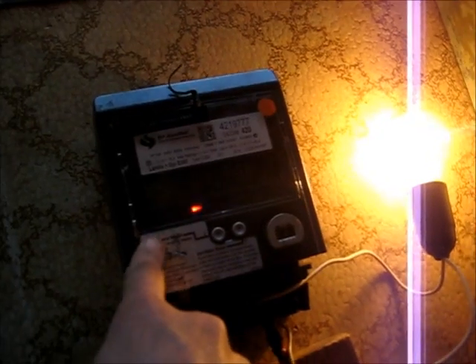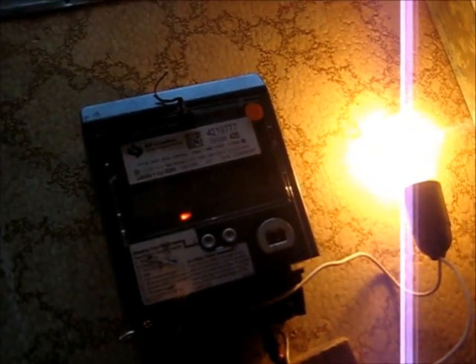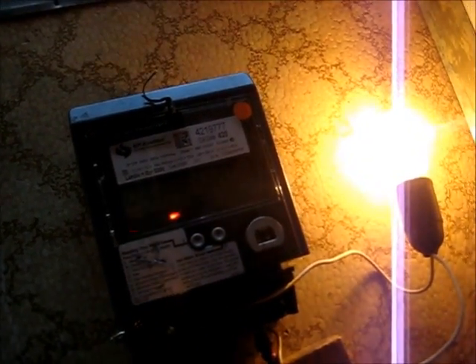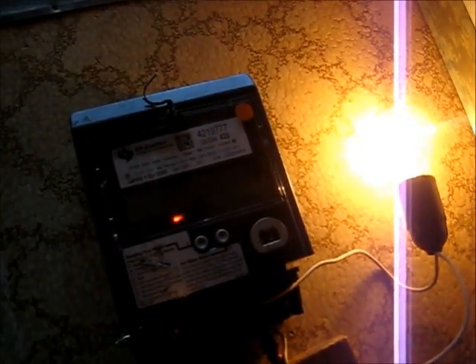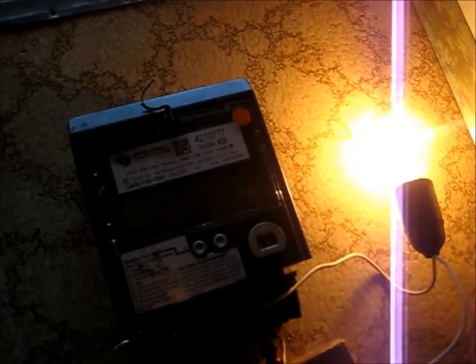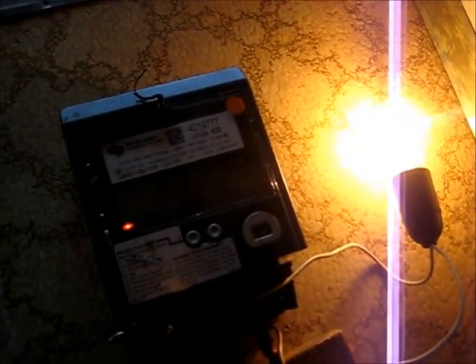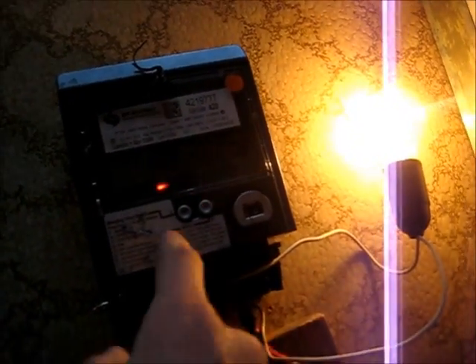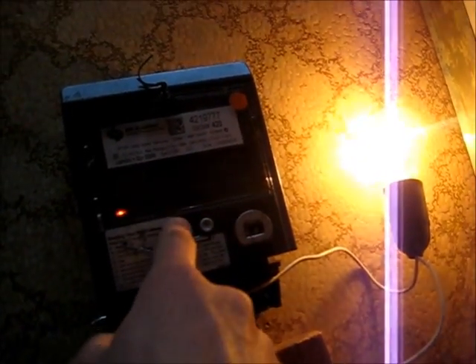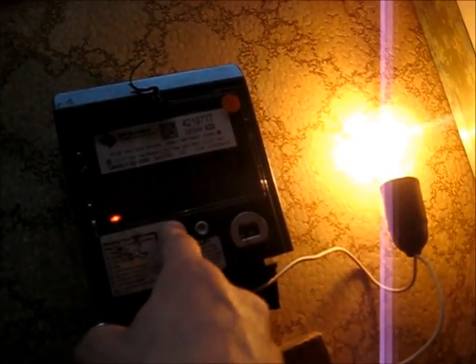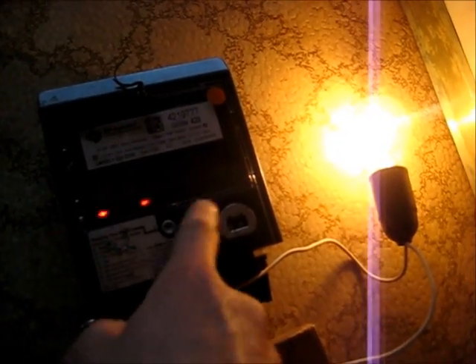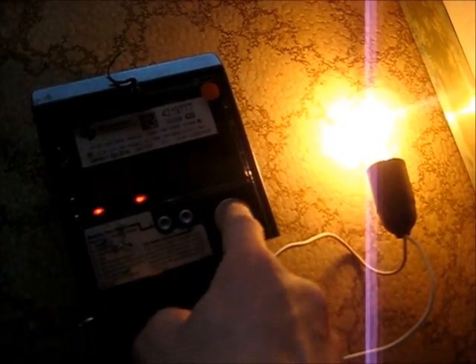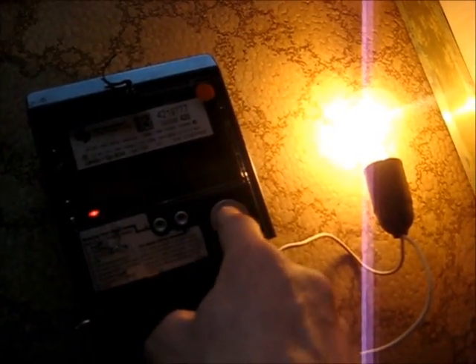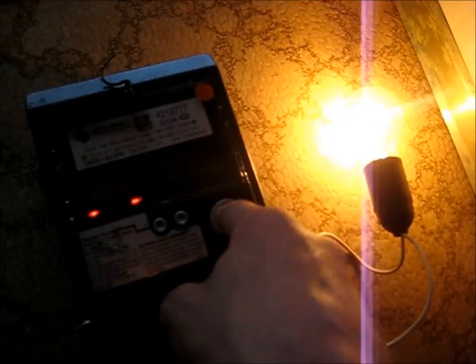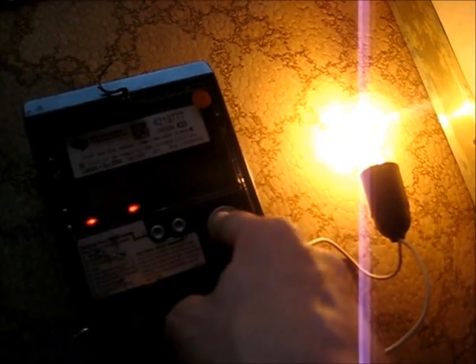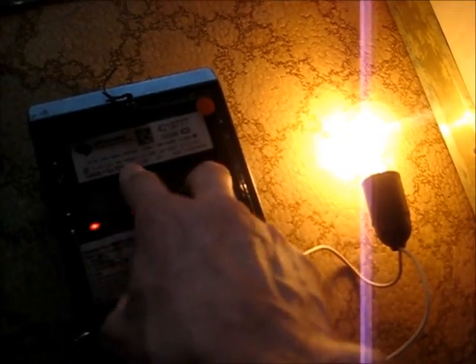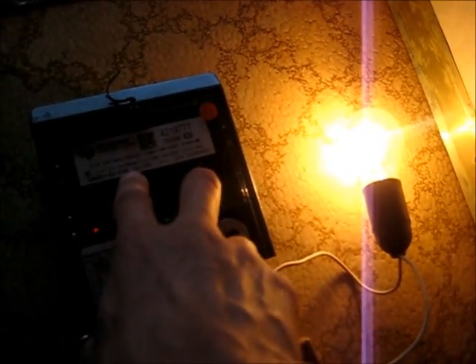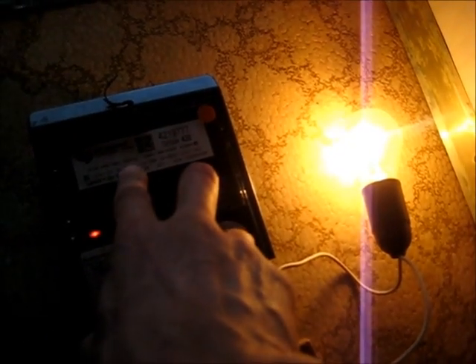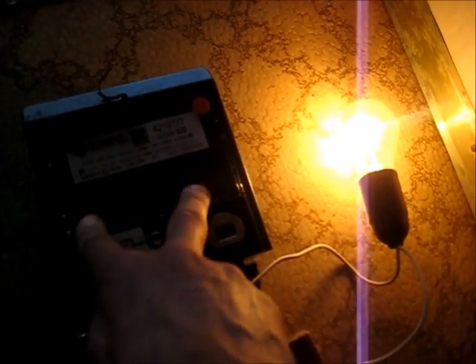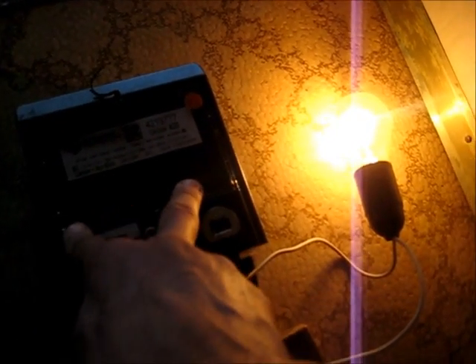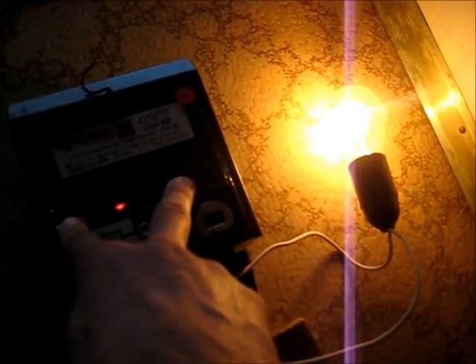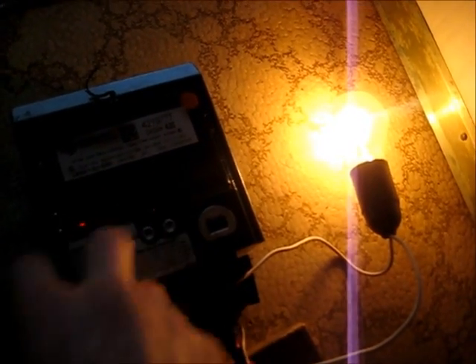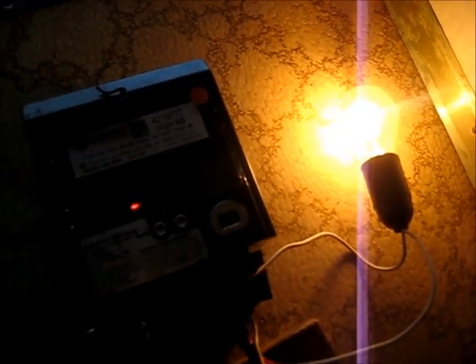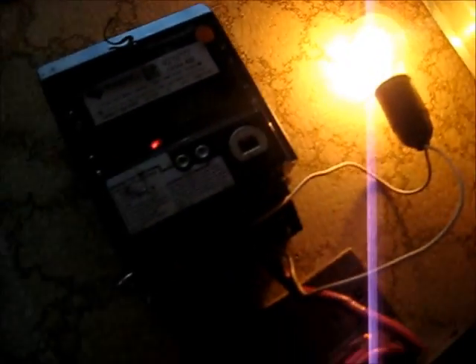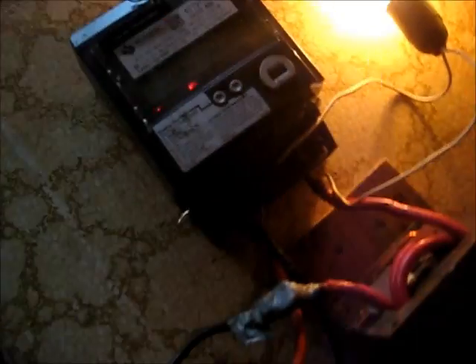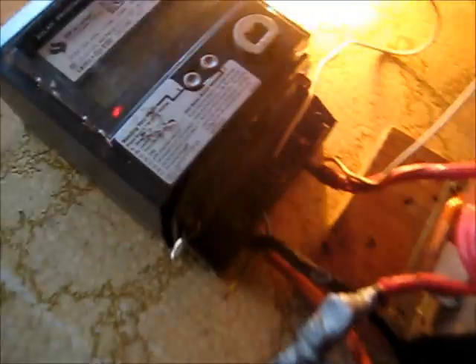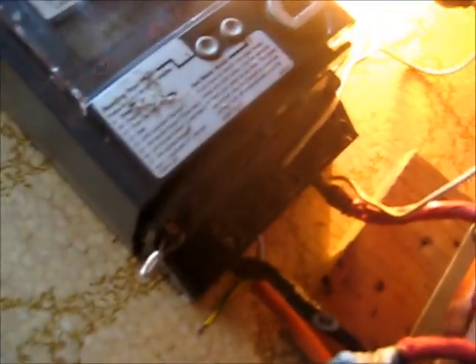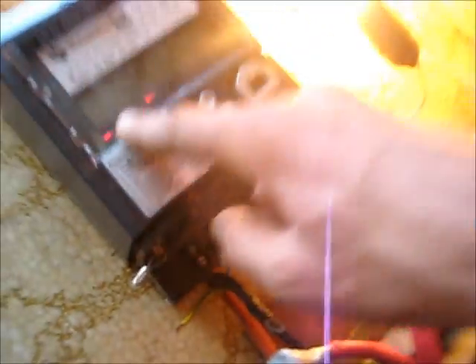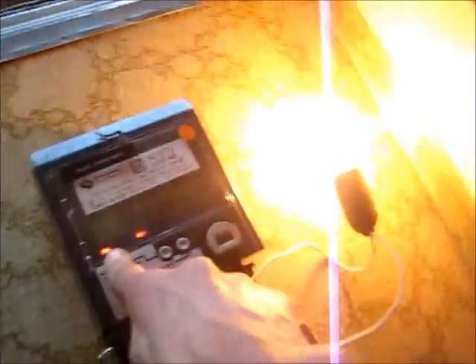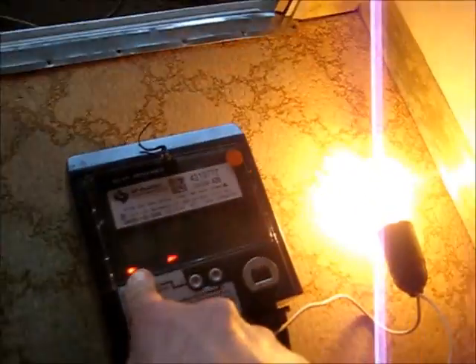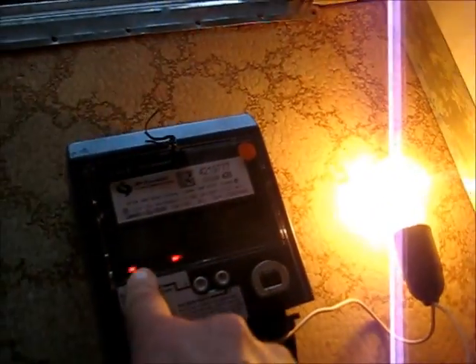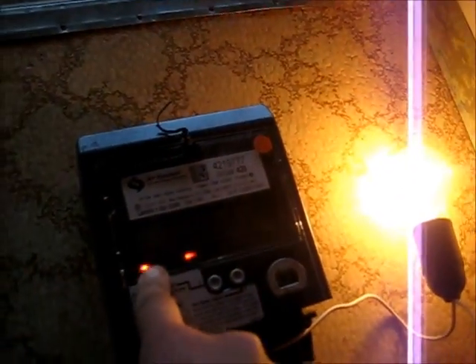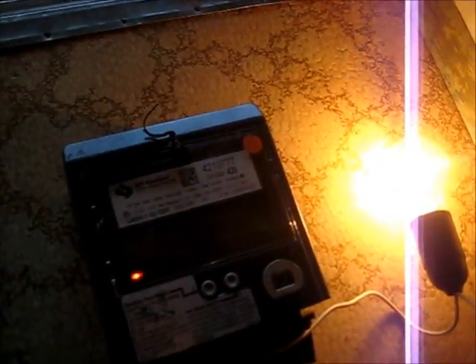I guess there is a forward energy meter. That was supposed to be the pulse light there — one watt hour per impulse. And that is the watt hour light there.